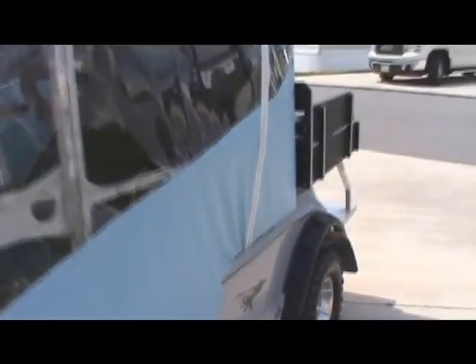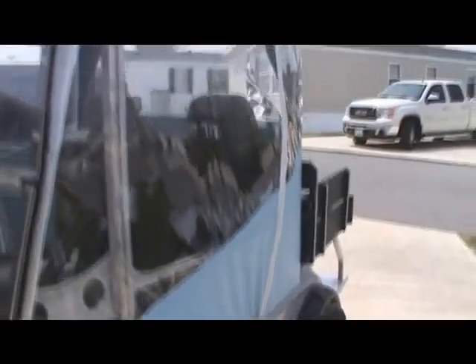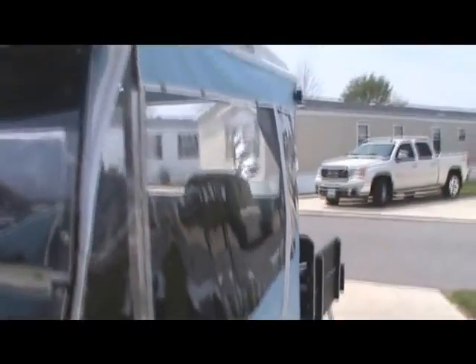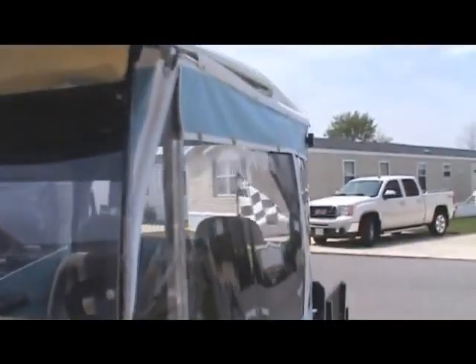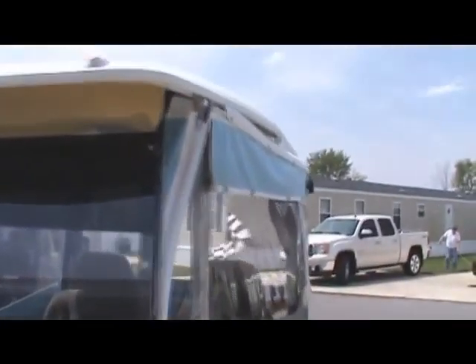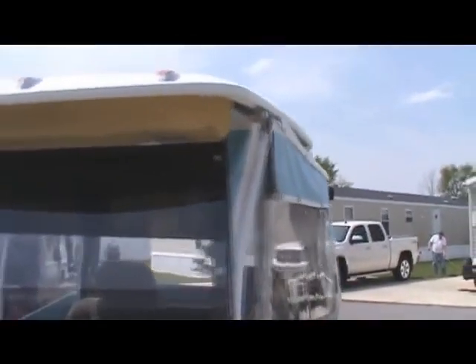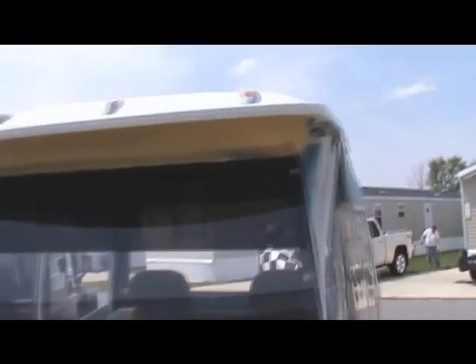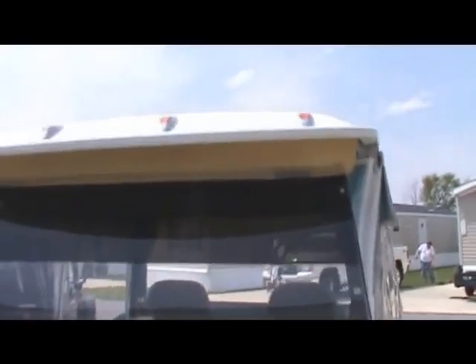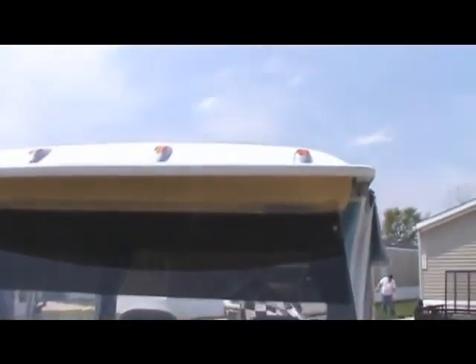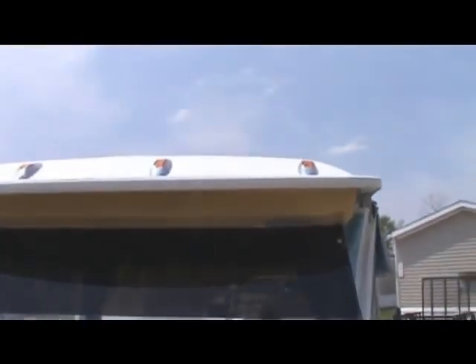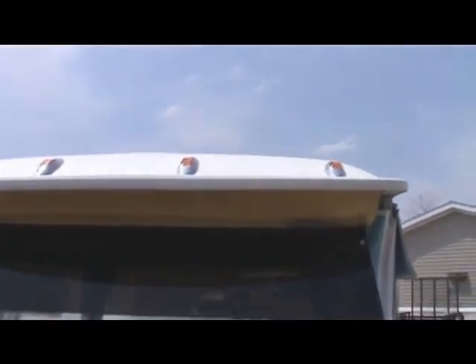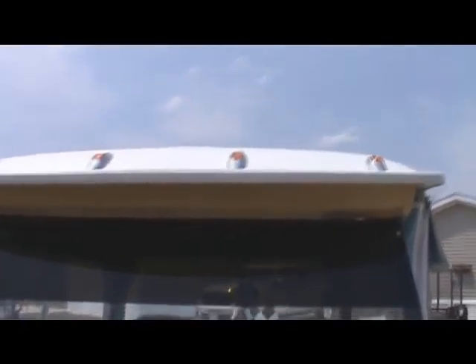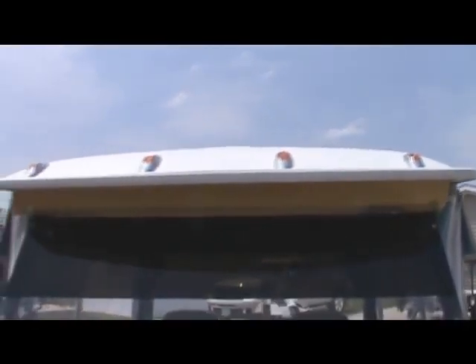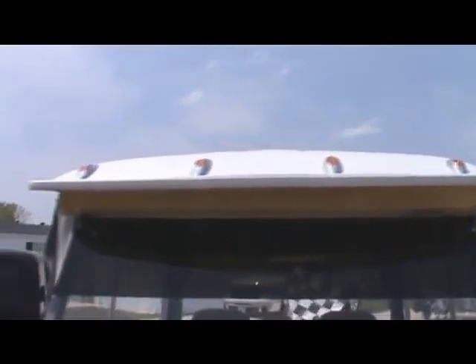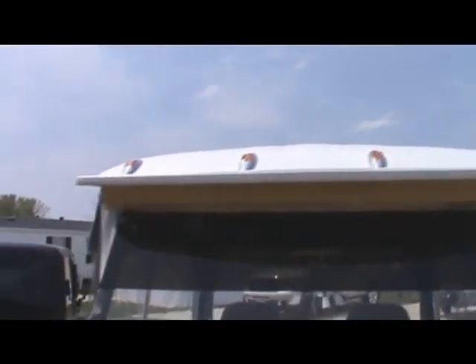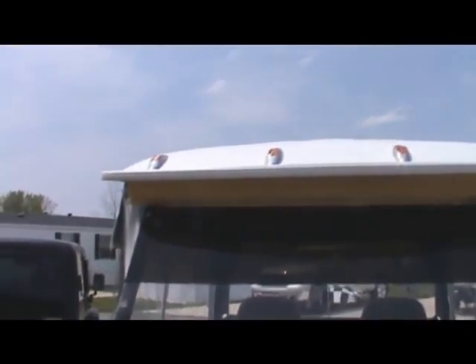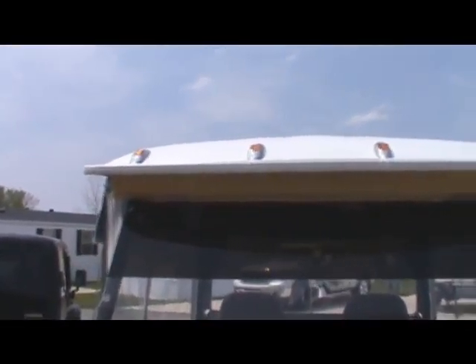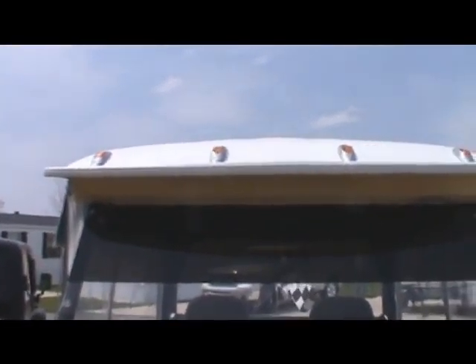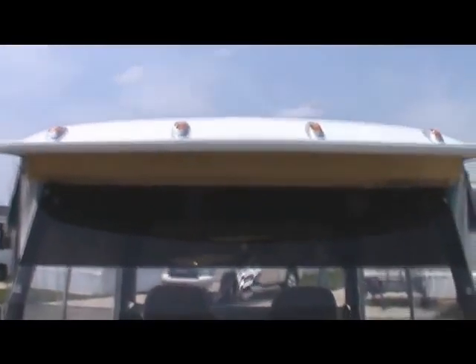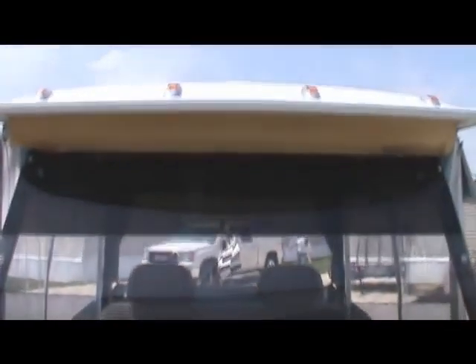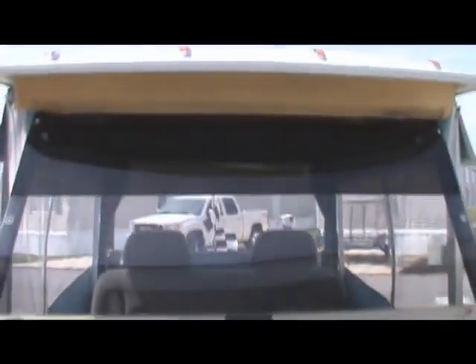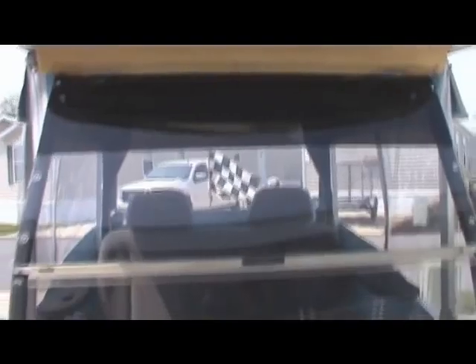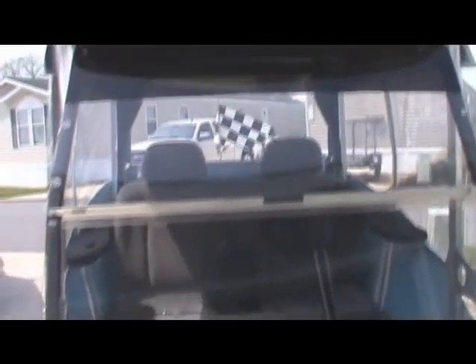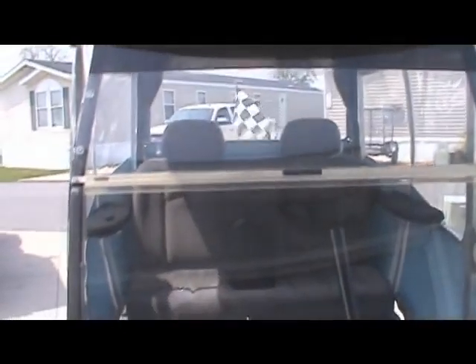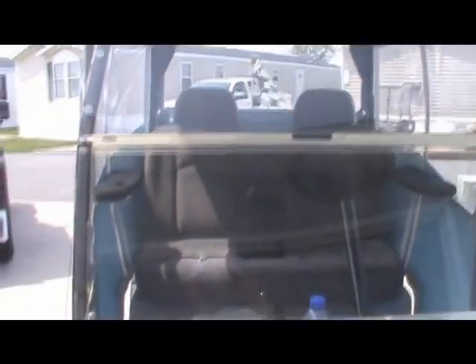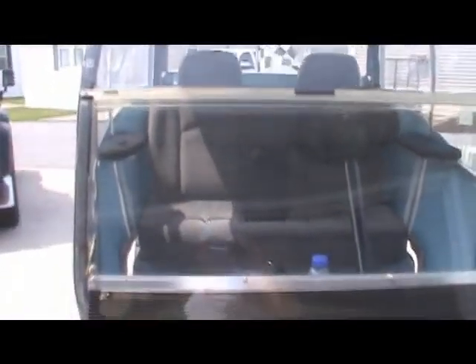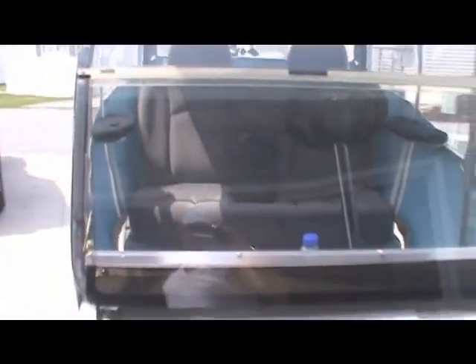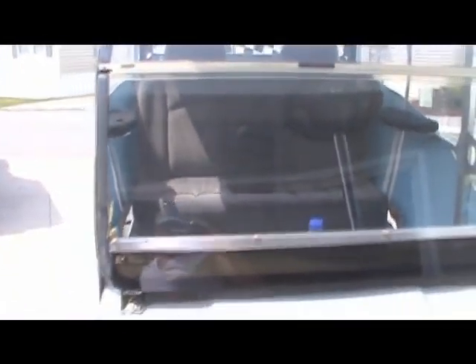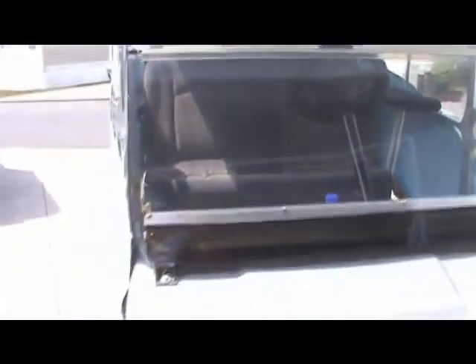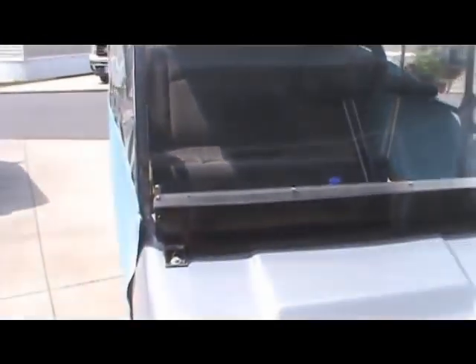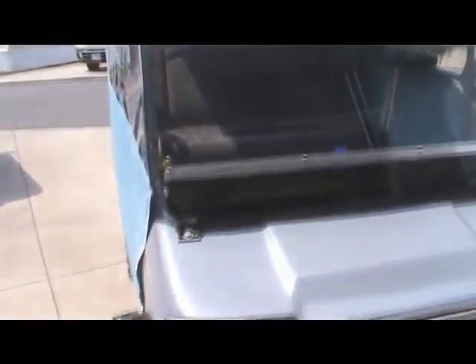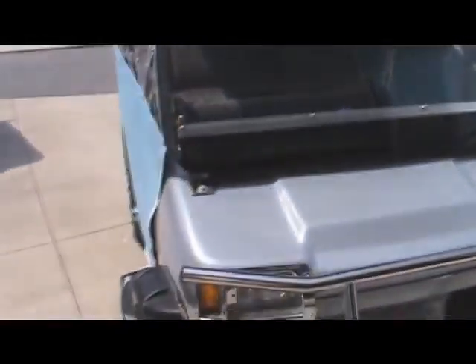Got some foam up here at the top — I just popped this in to keep that top of the windshield sealed. So I'll pull these doors off here in a minute and show you what it's going to look like with the Baja doors on there.